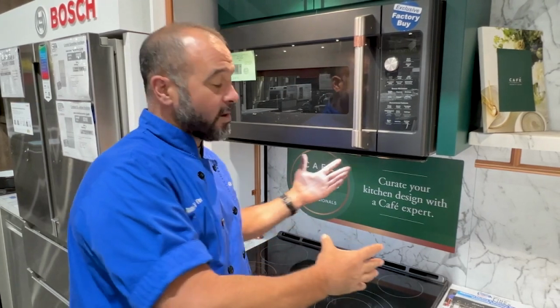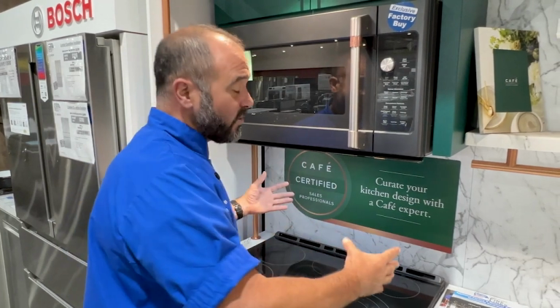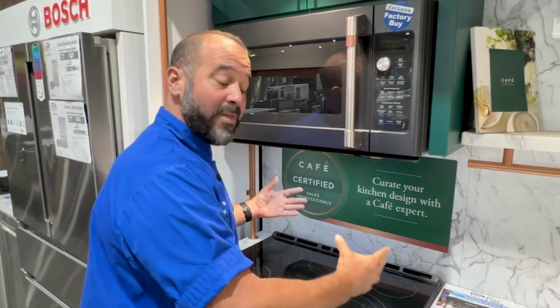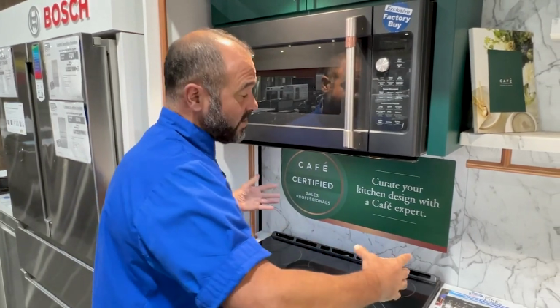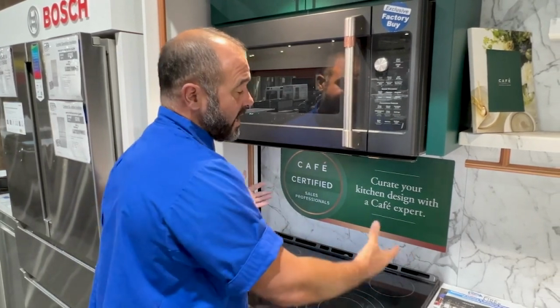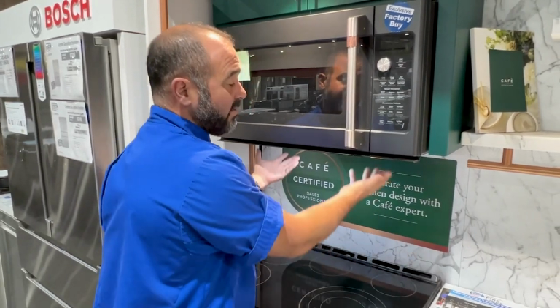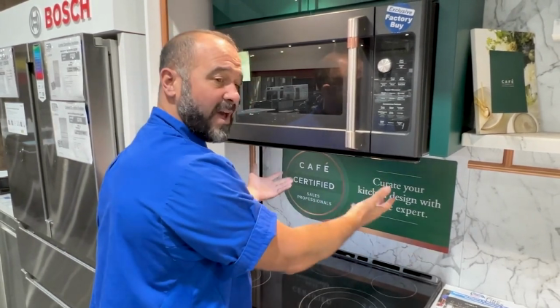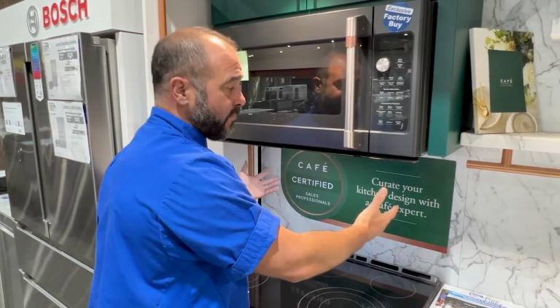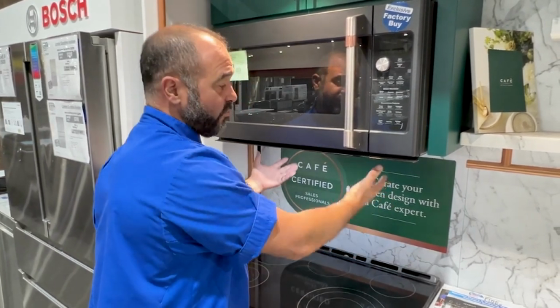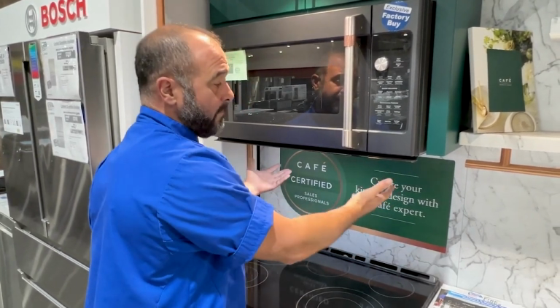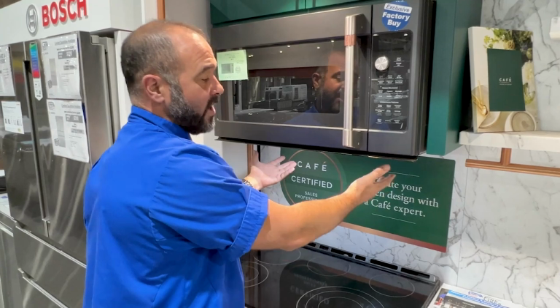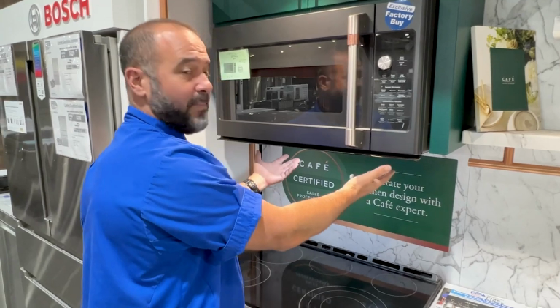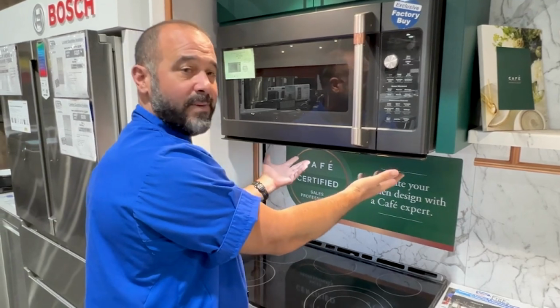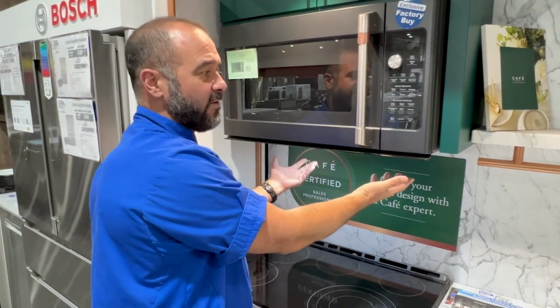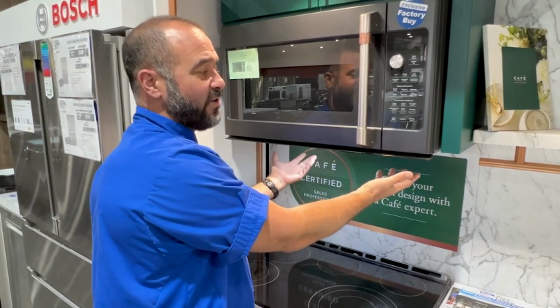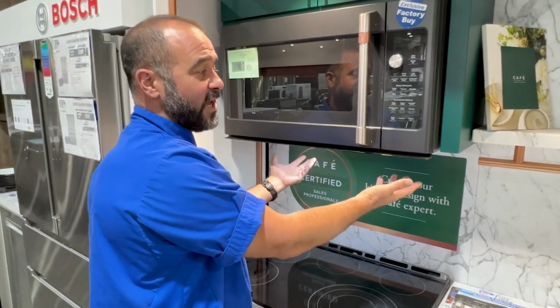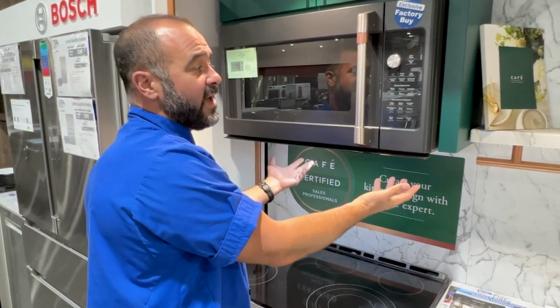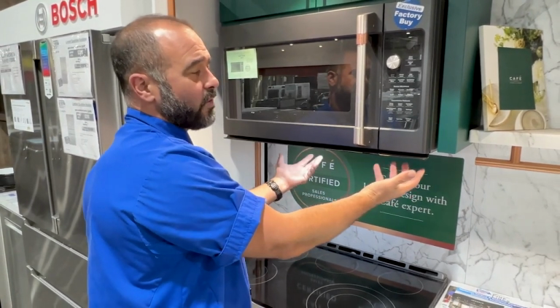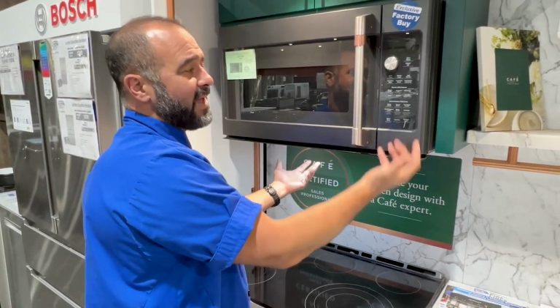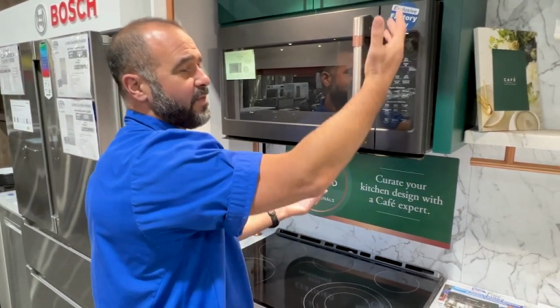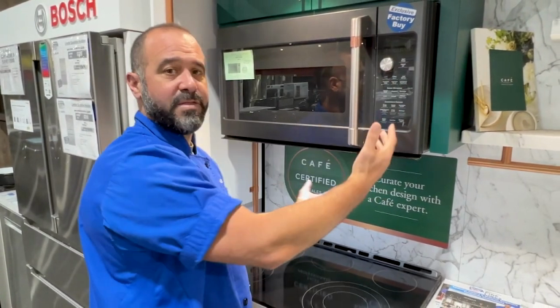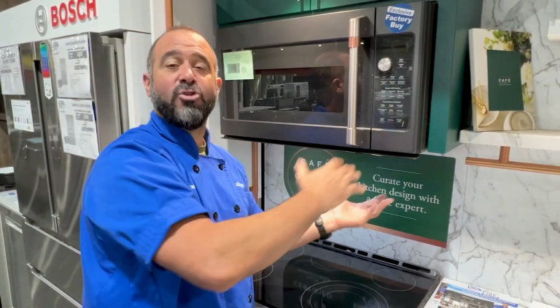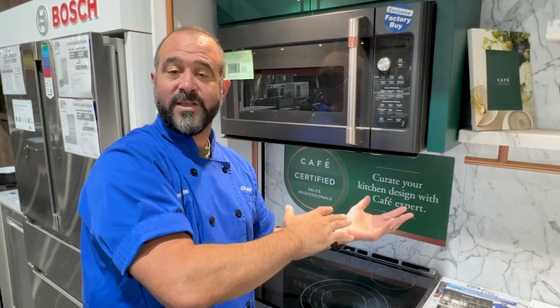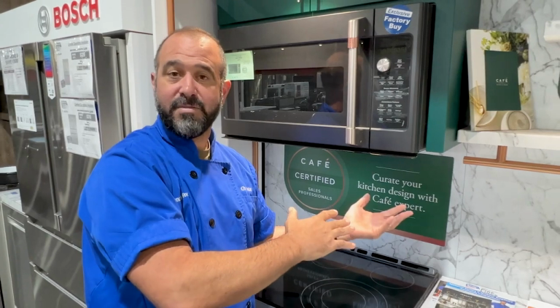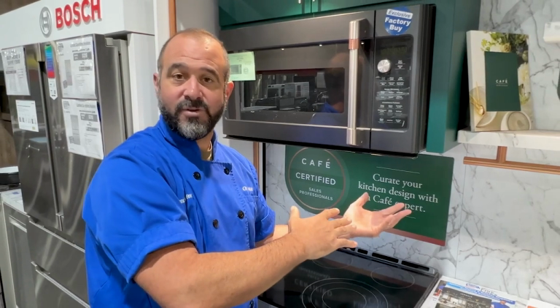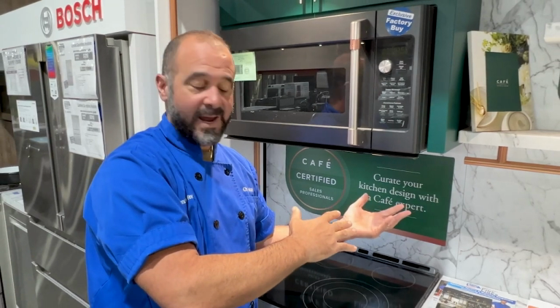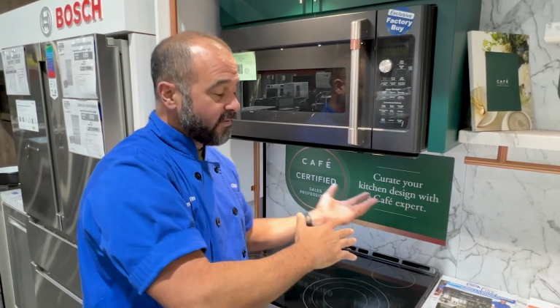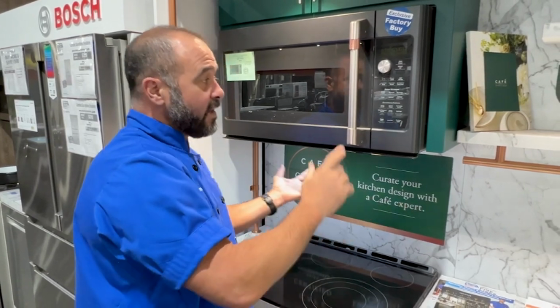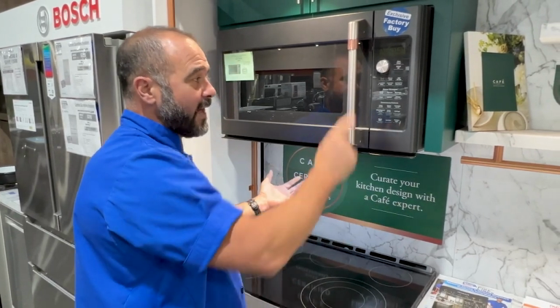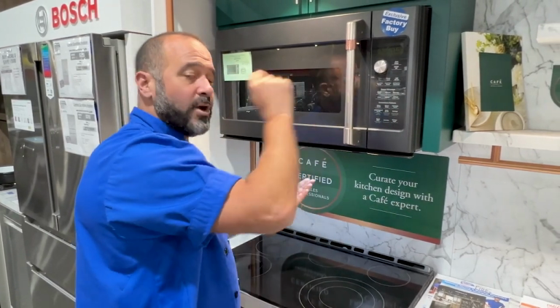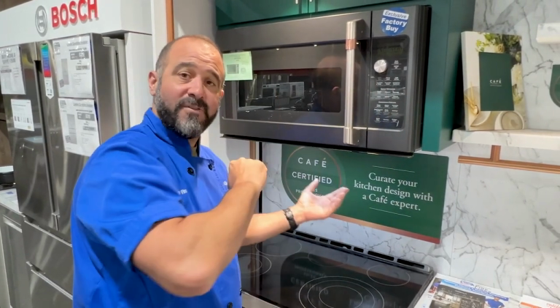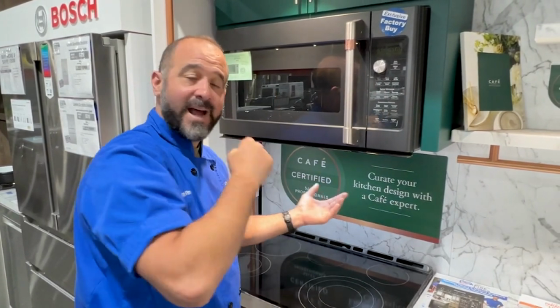Because if you don't run the fan, you get a lot of excess moisture building up on the bottom, and that can eventually work its way into the system, shortening the lifespan of your new microwave. So go ahead and turn the fan on.